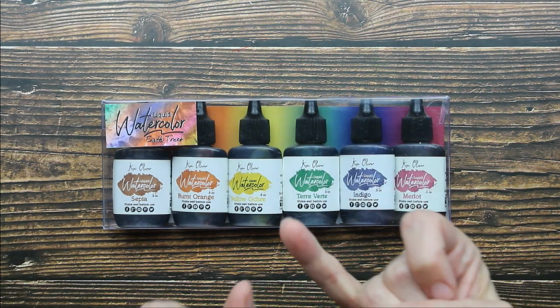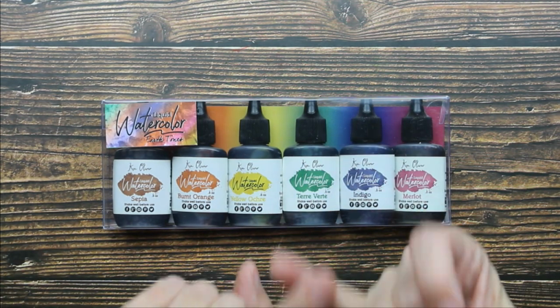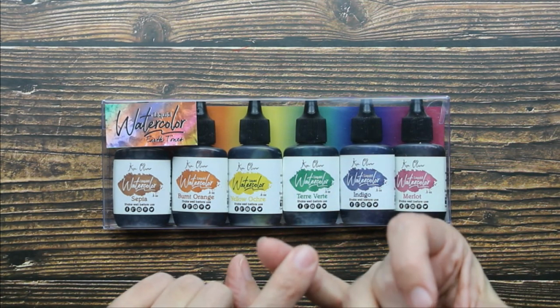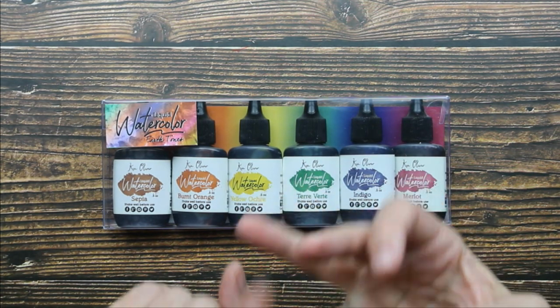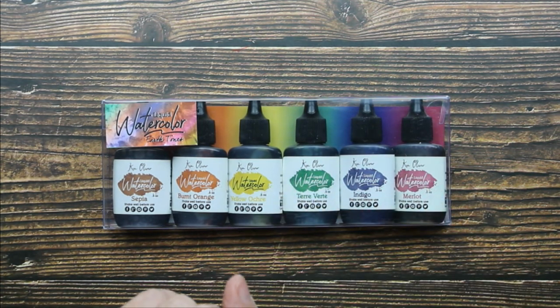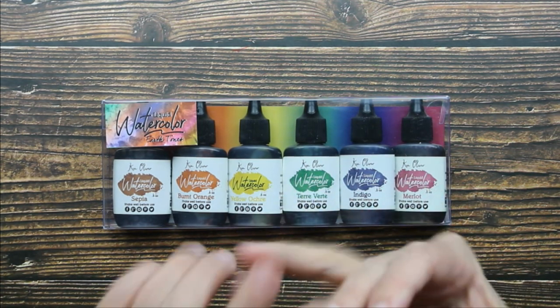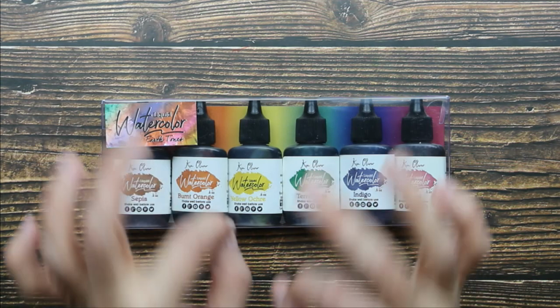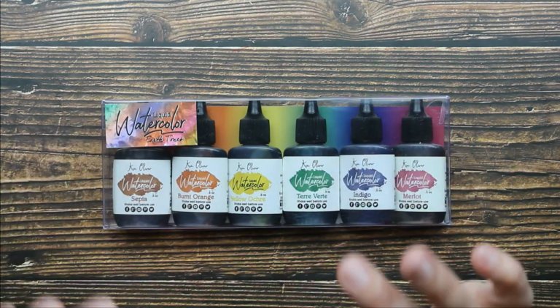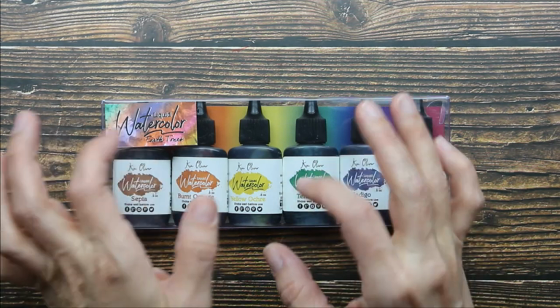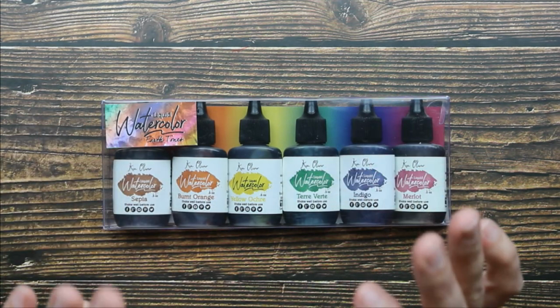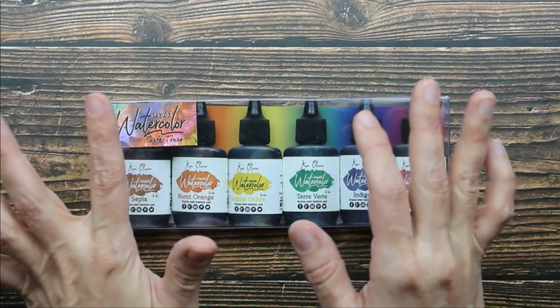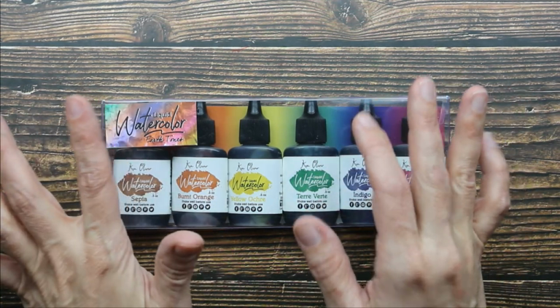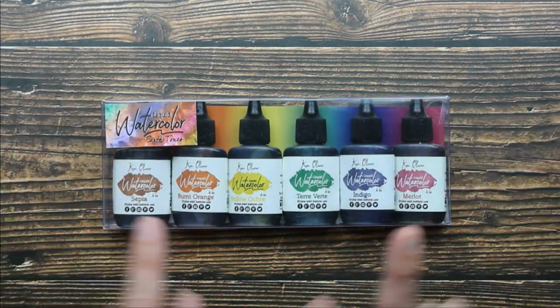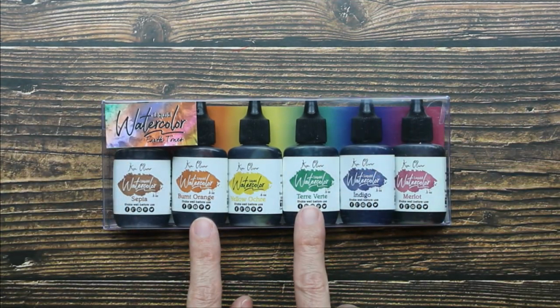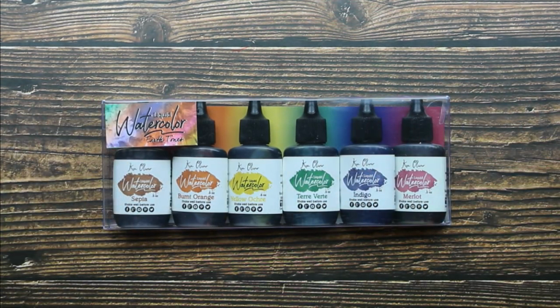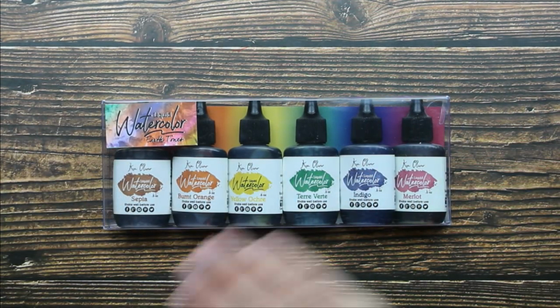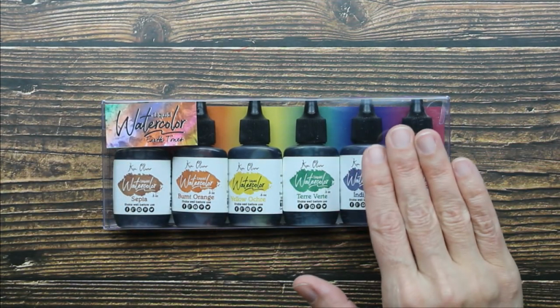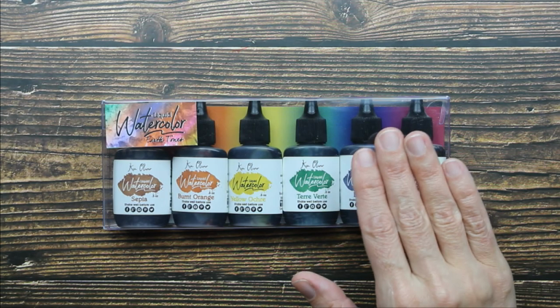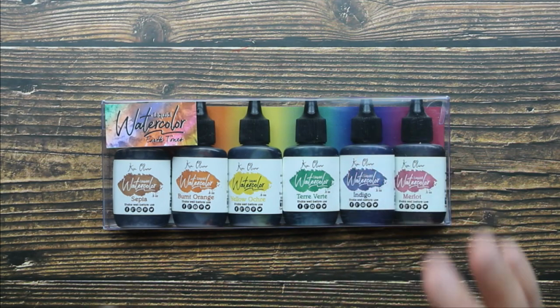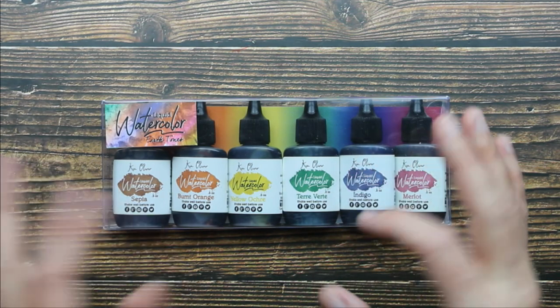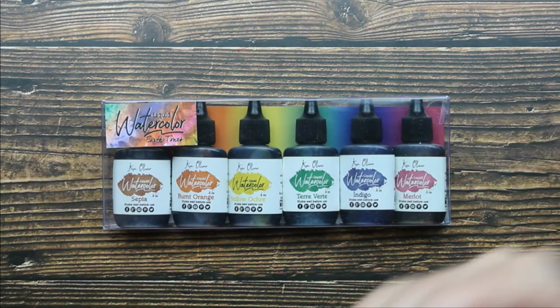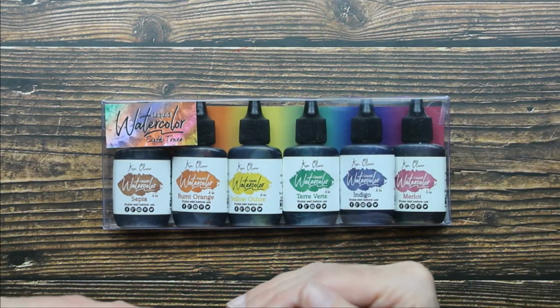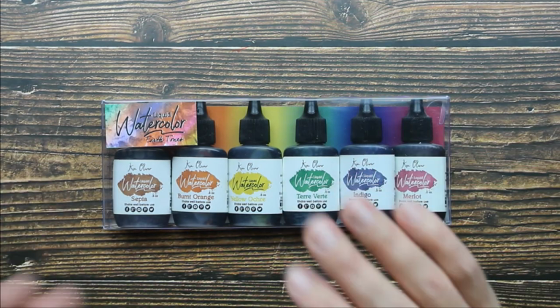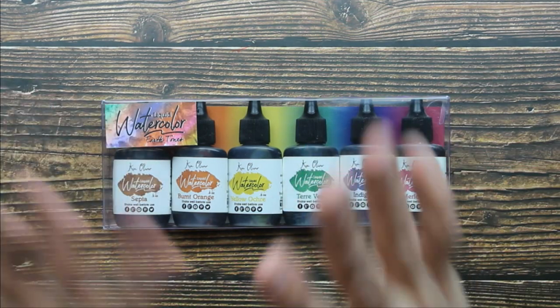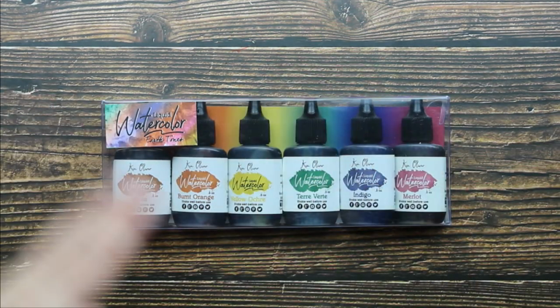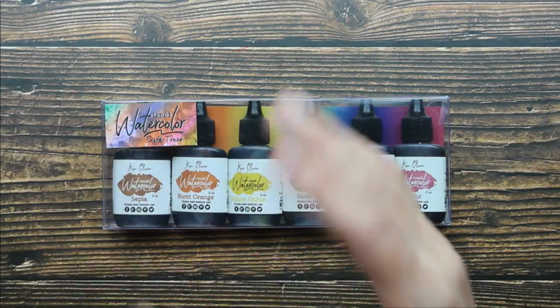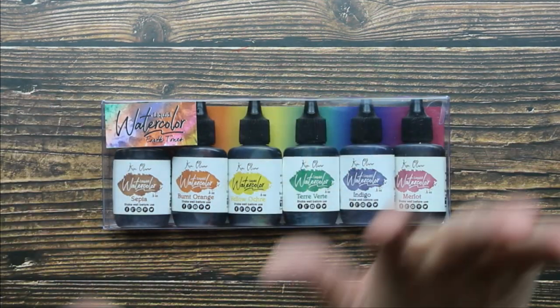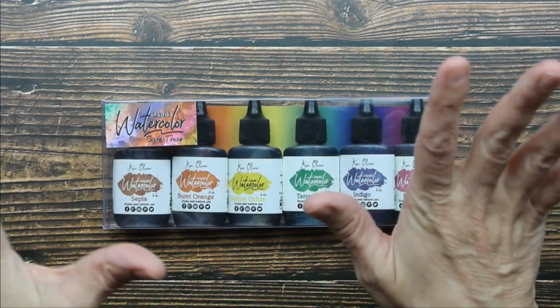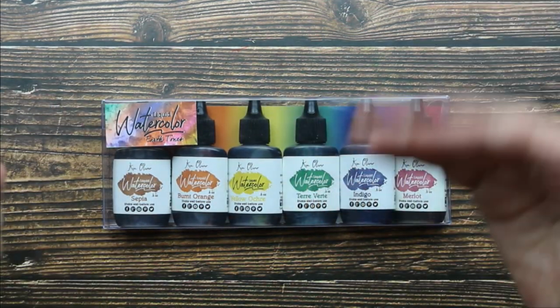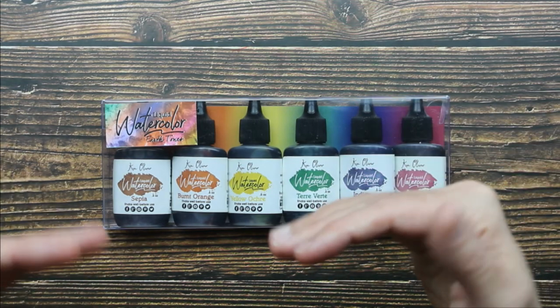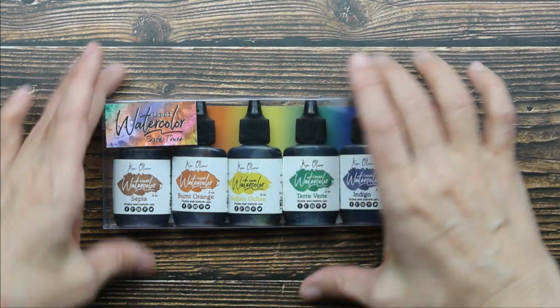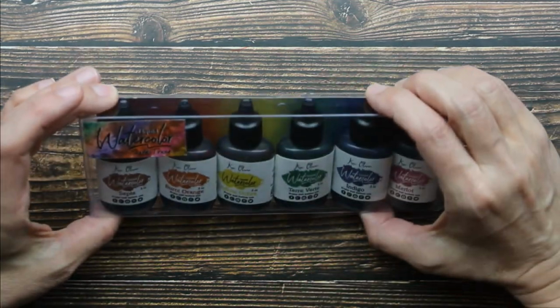So this is a high-quality, highly pigmented, artist-grade watercolor and you can use these straight out of the bottle or you can dilute them. I'm going to be doing a little bit of both today when I do my swatches for you guys.